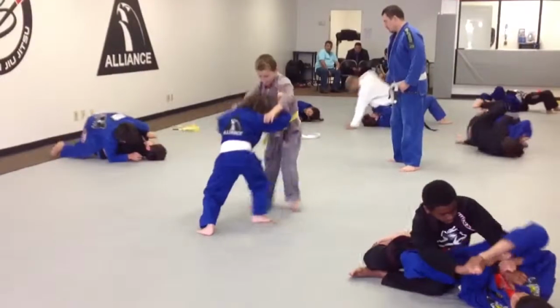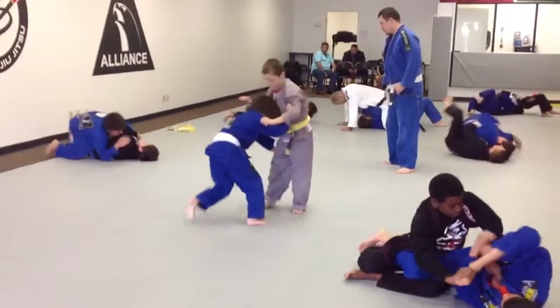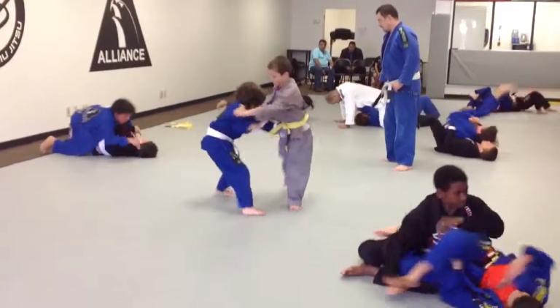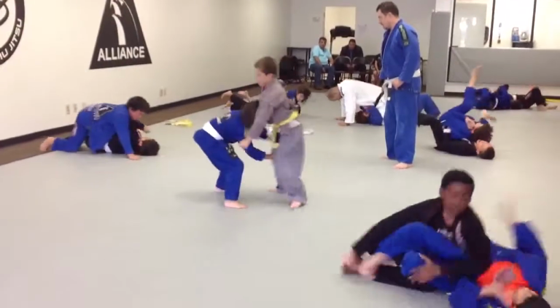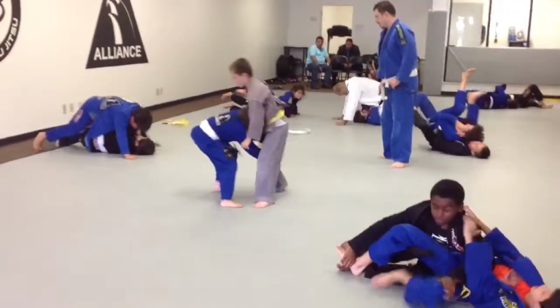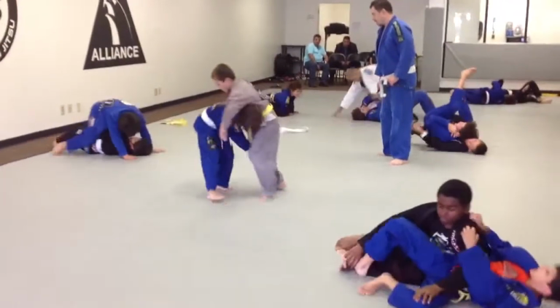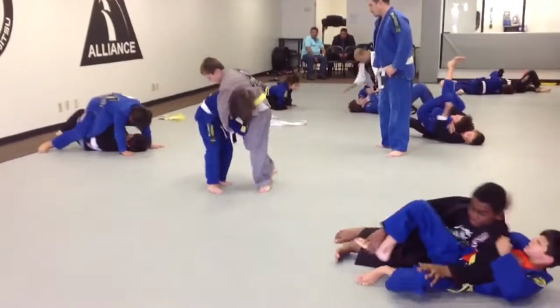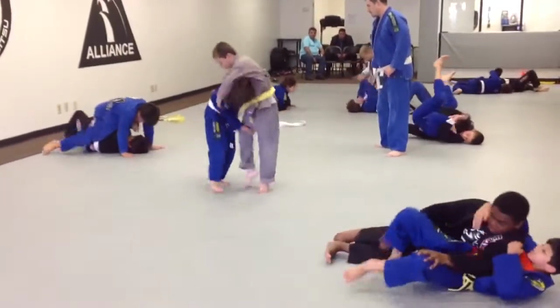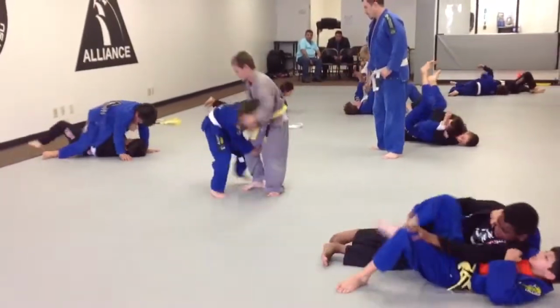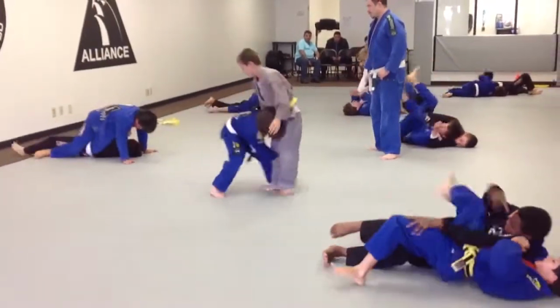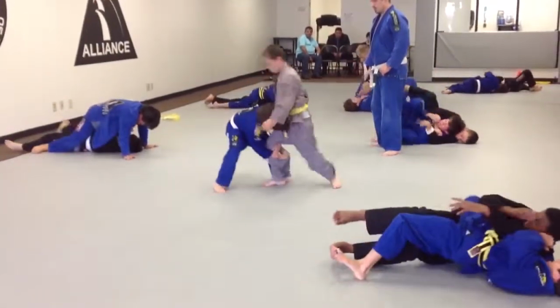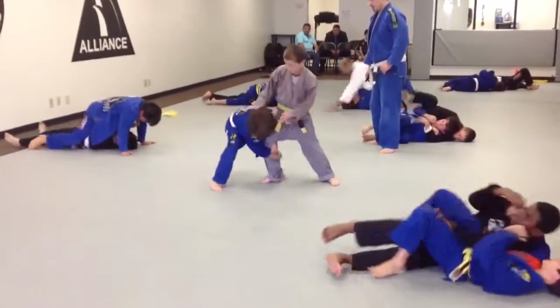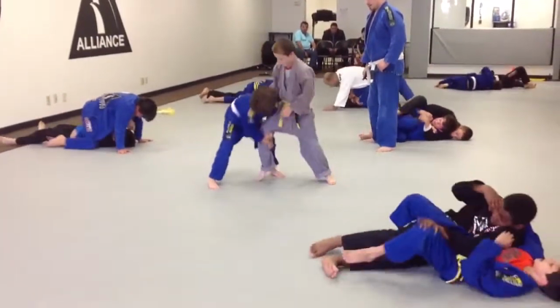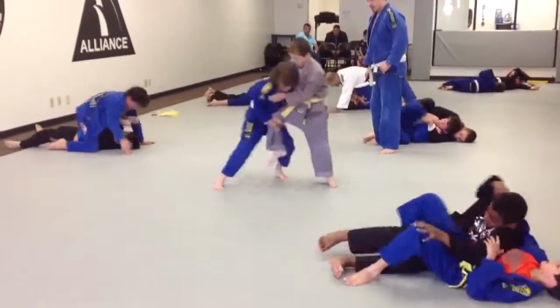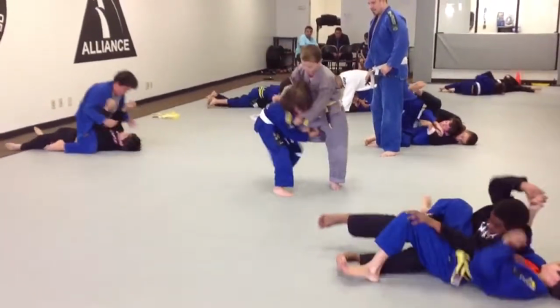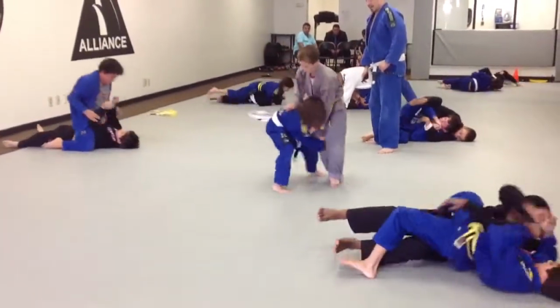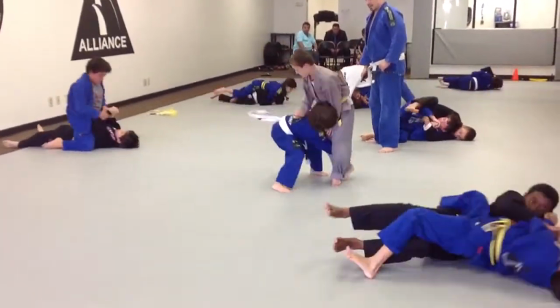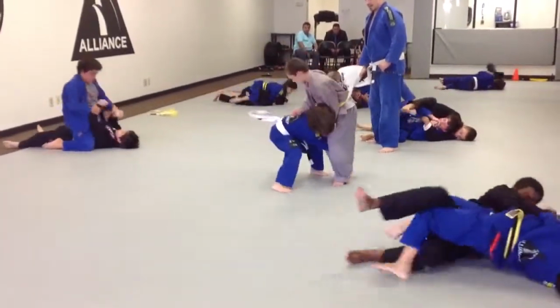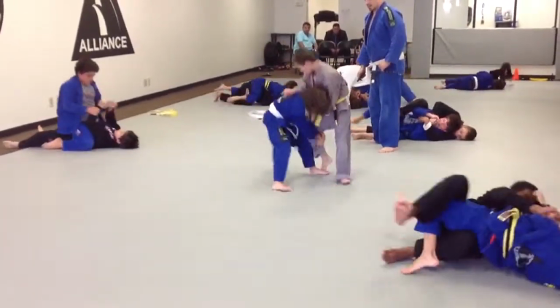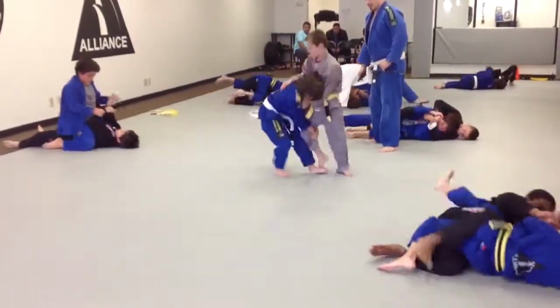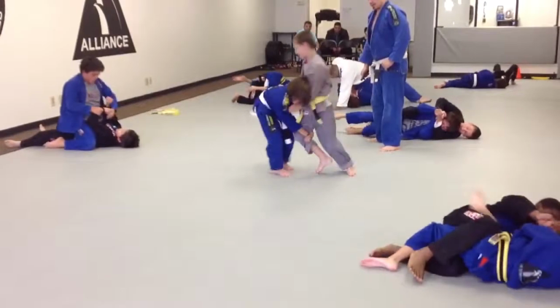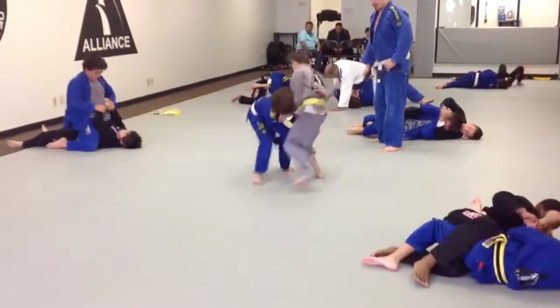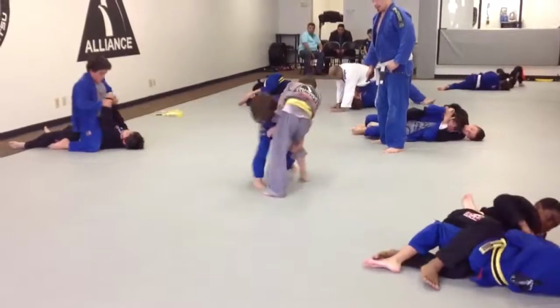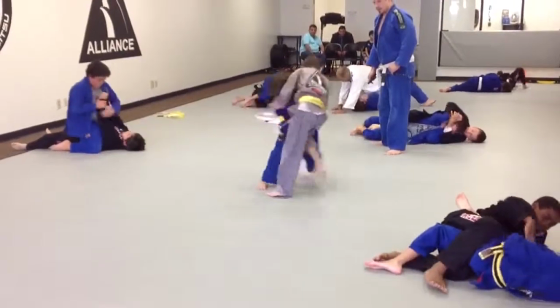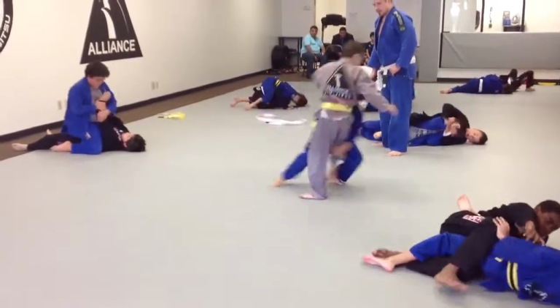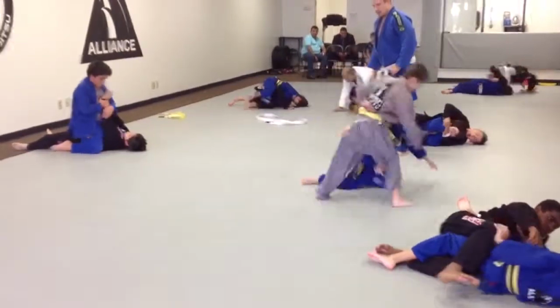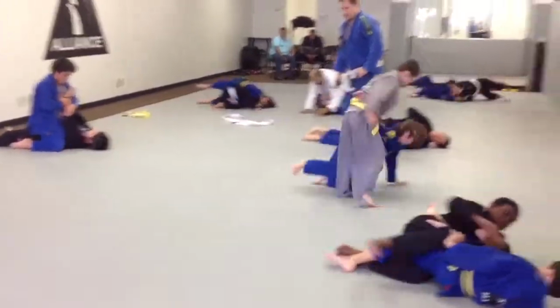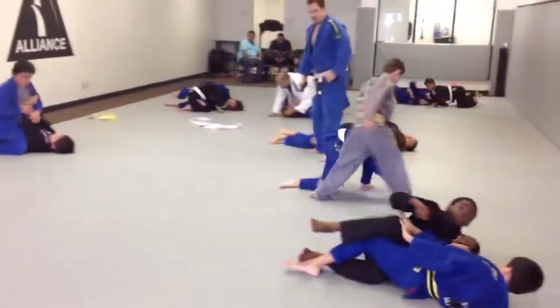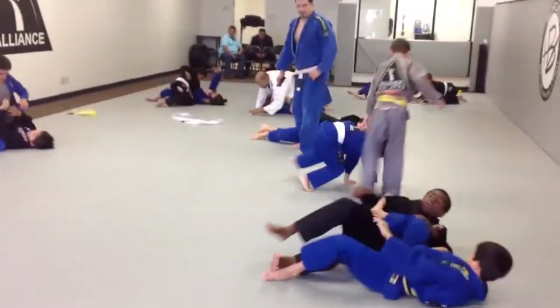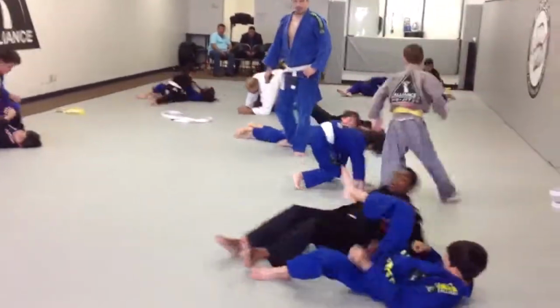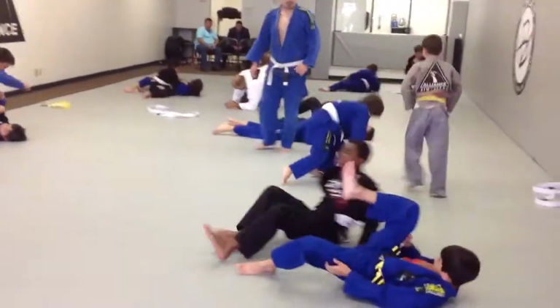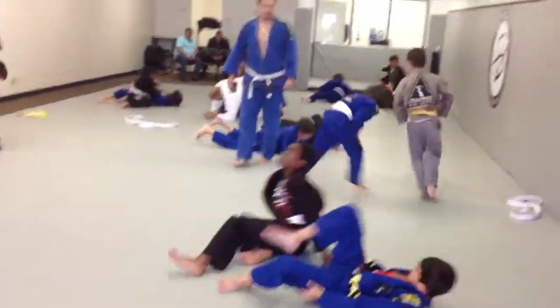There you go, go down now. There you go. Nice, Mike — take it down, single leg. Good job, guys.